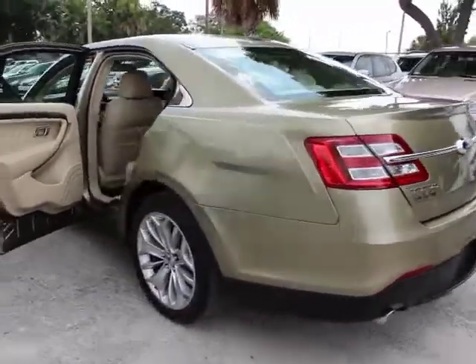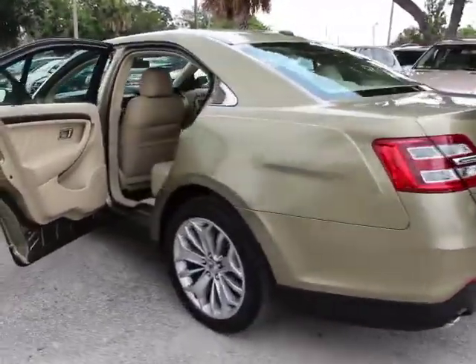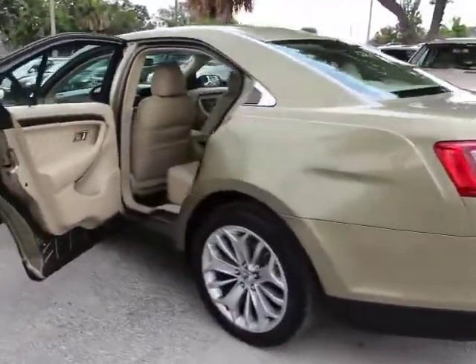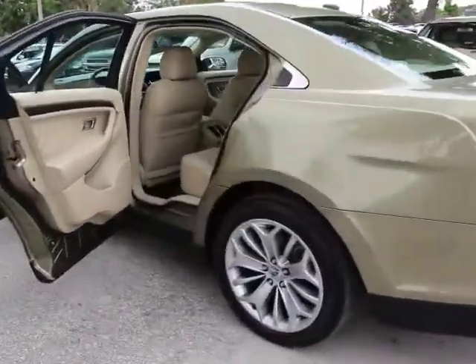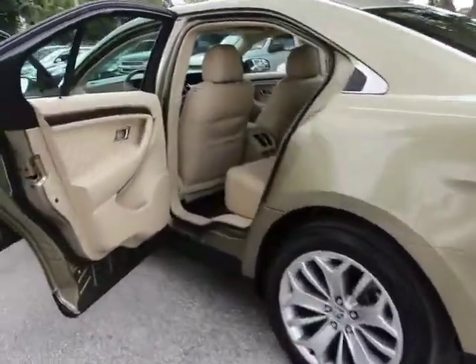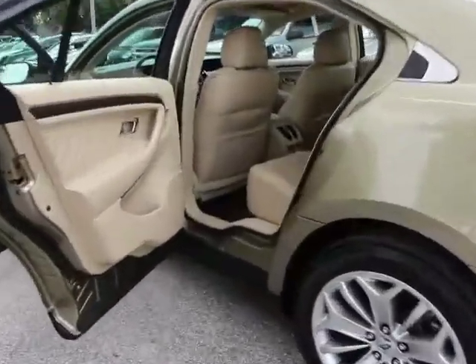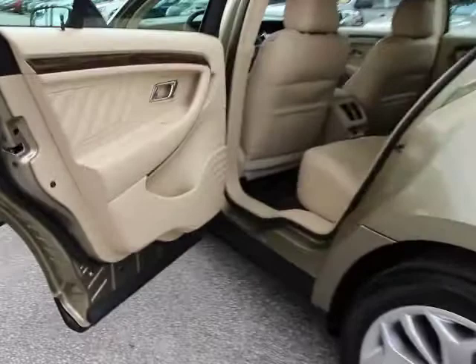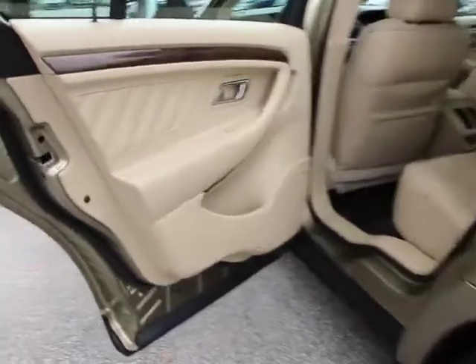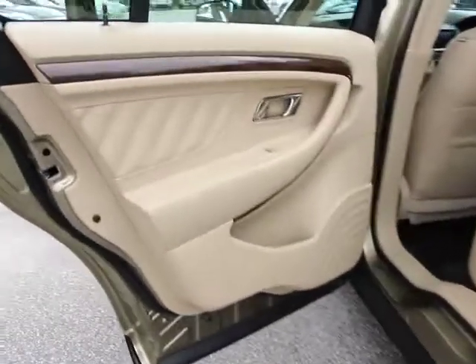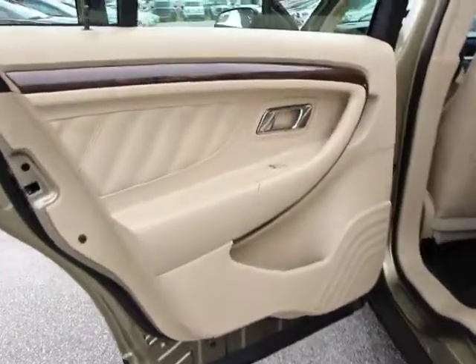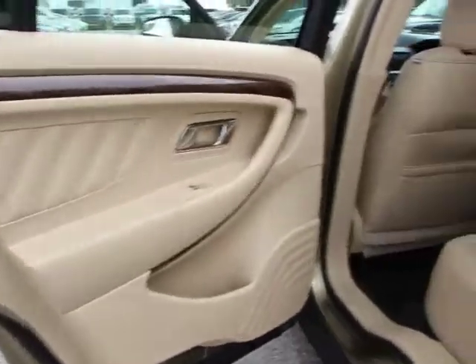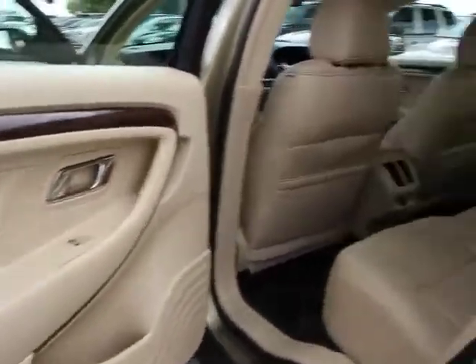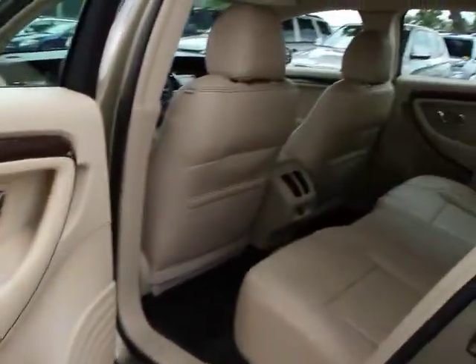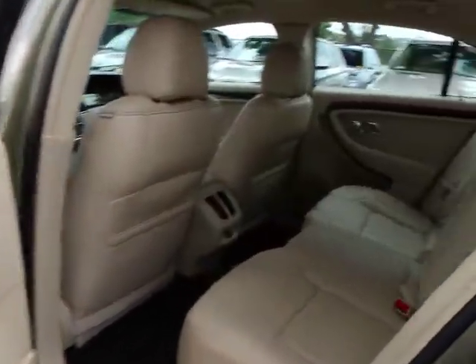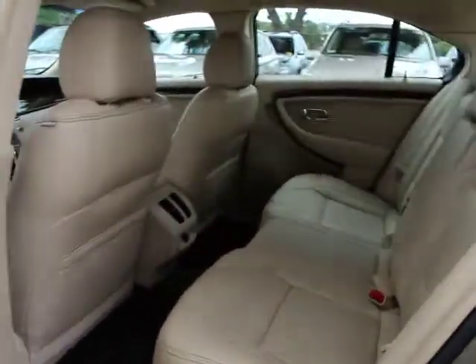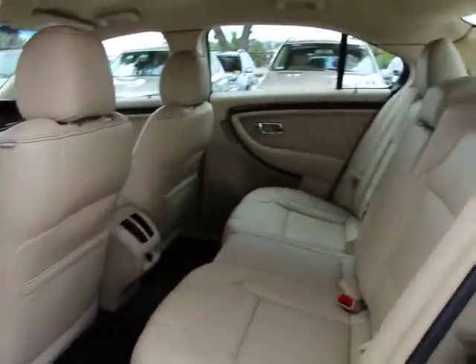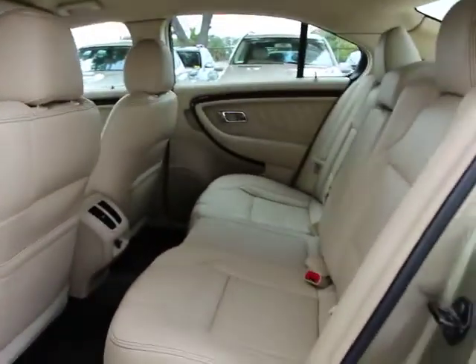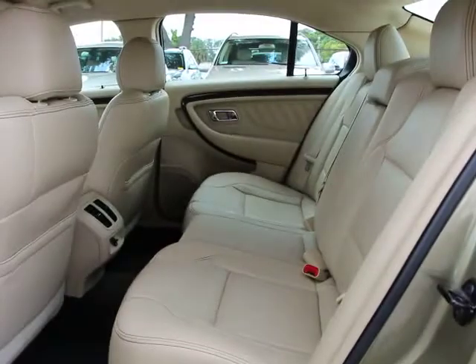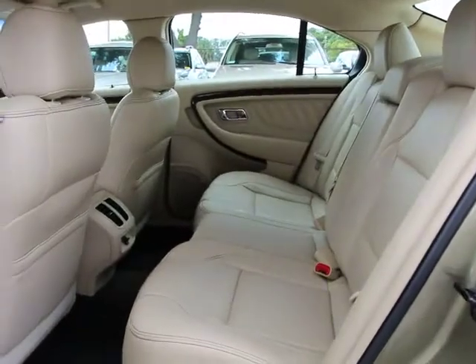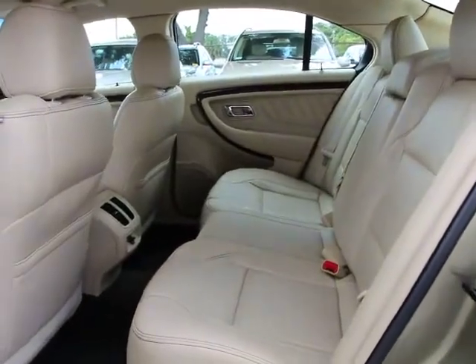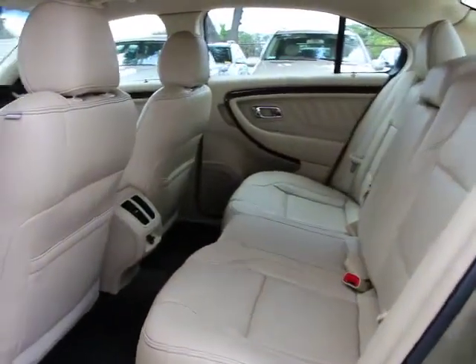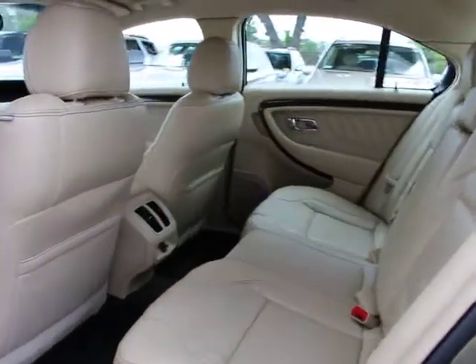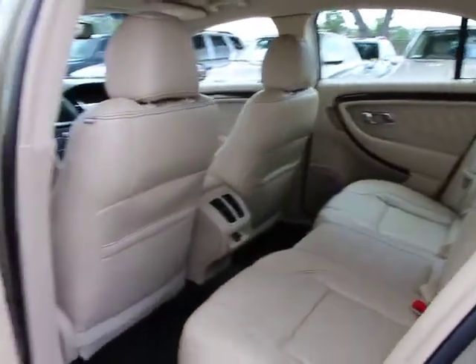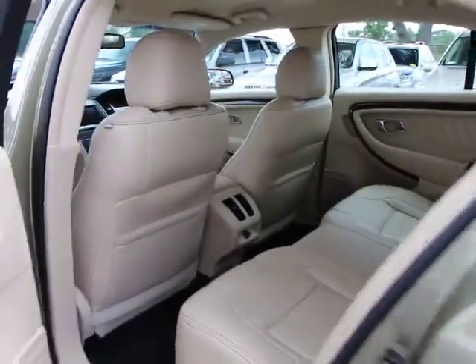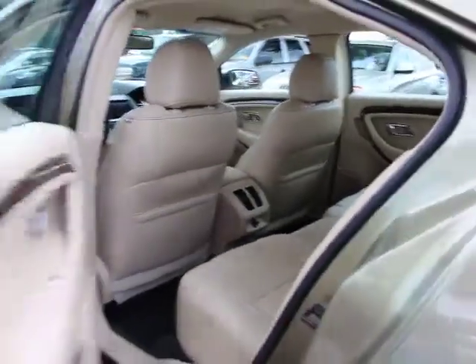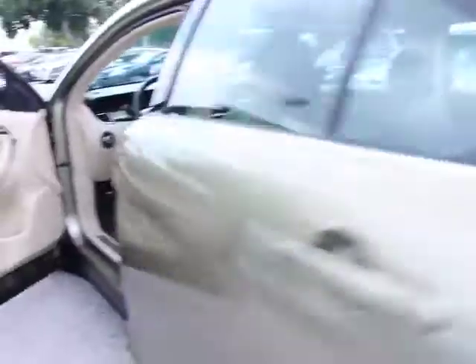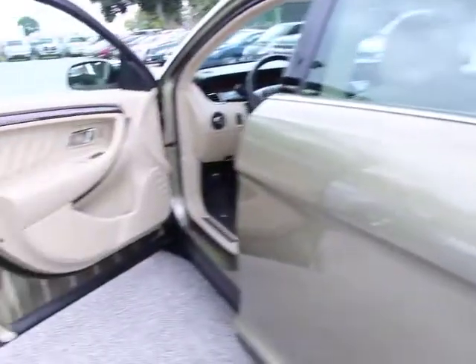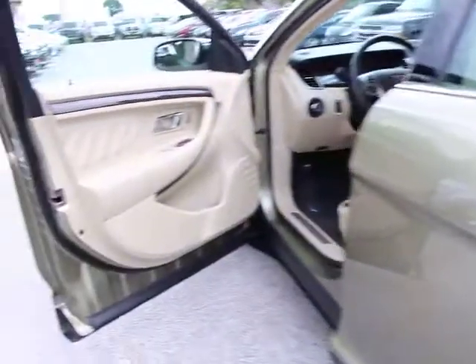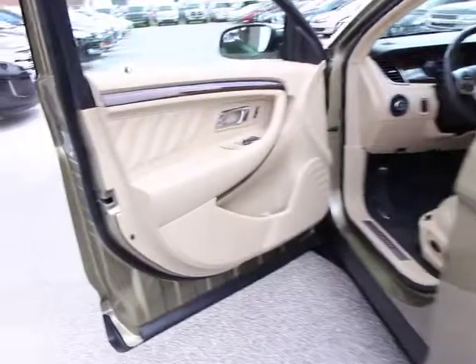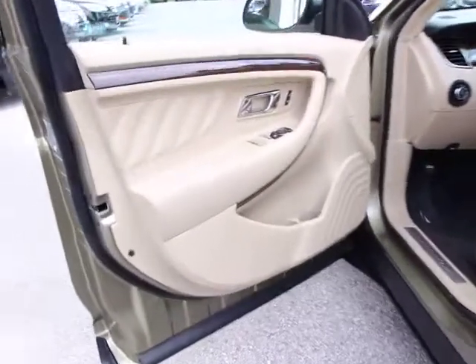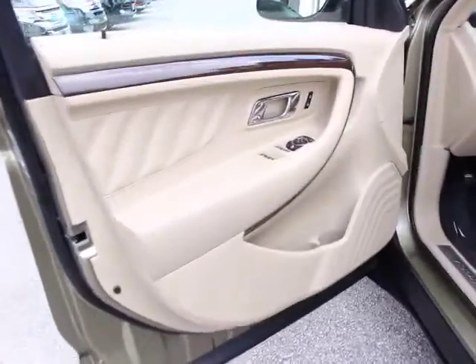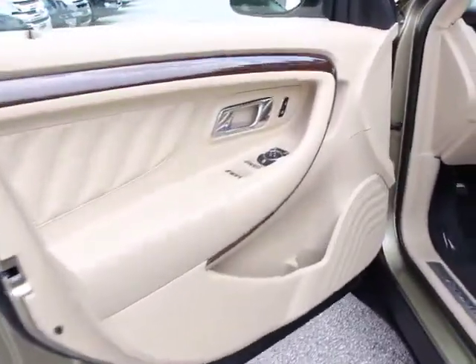Traction control, power passenger seat, dual airbags, power steering, four-wheel disc brakes, rear window defroster, power windows, electronic stability control, security system, trip computer, compass, remote keyless entry.